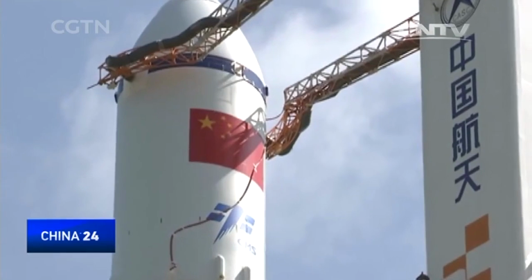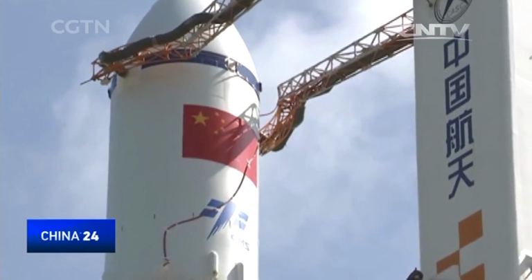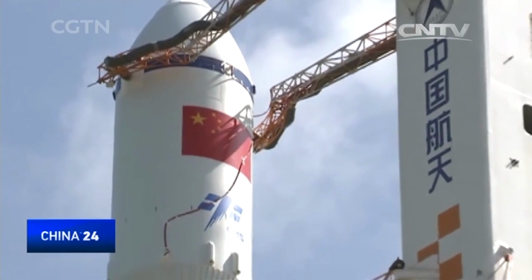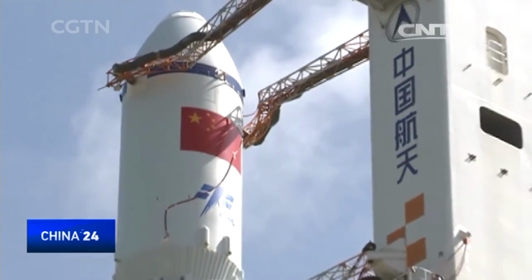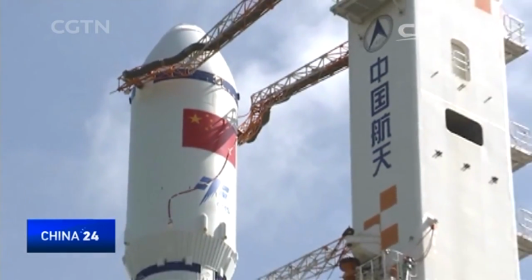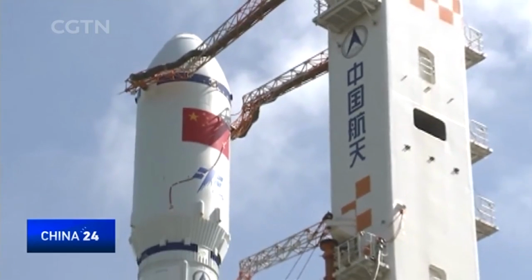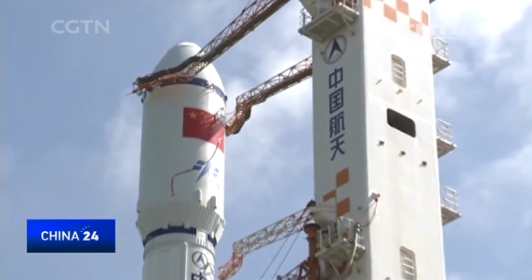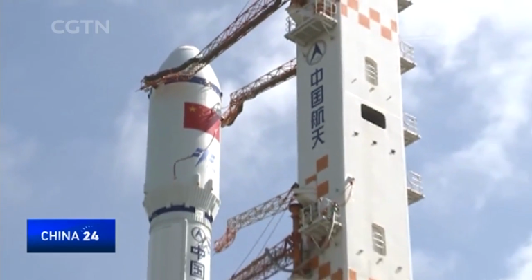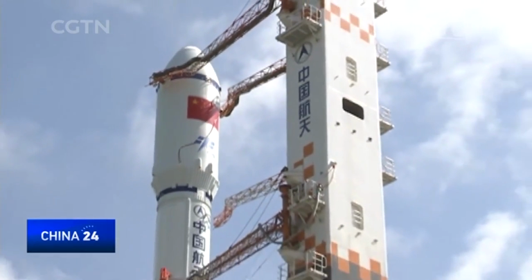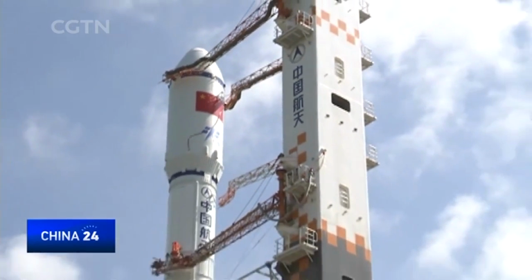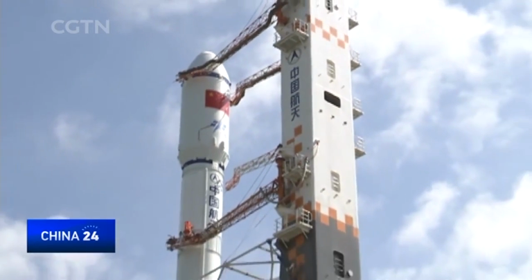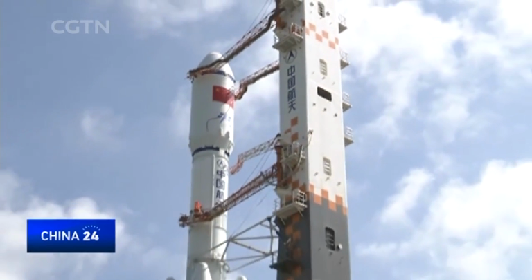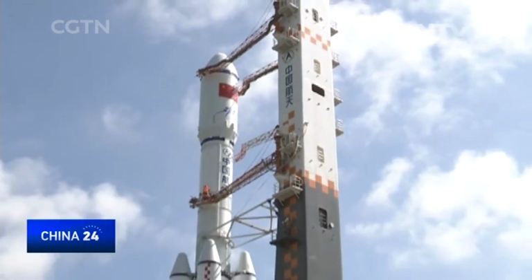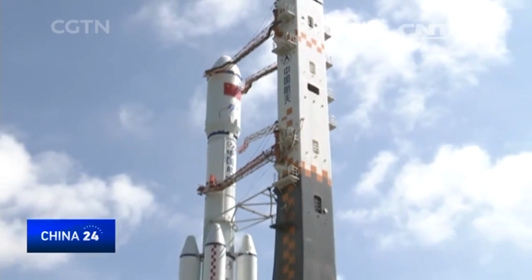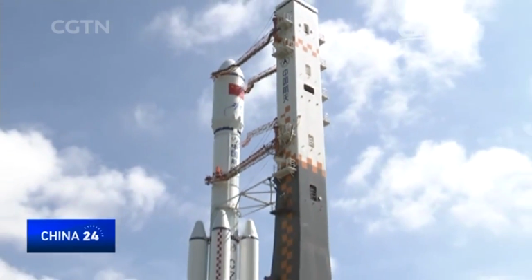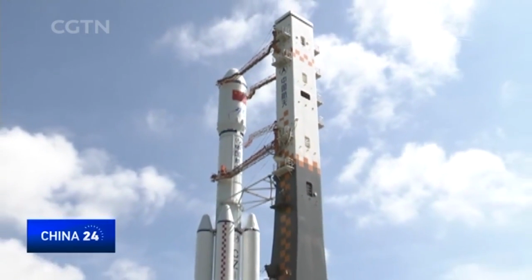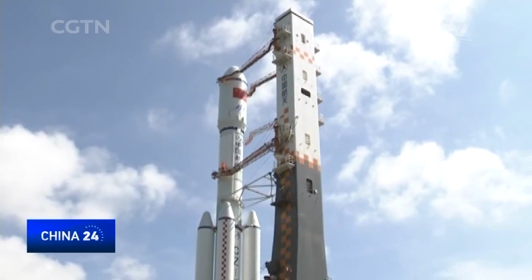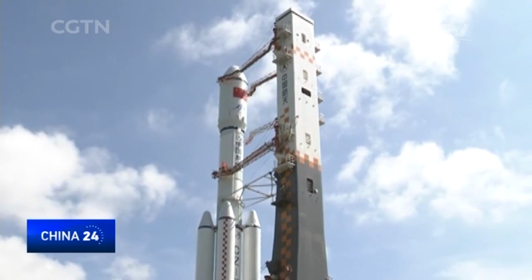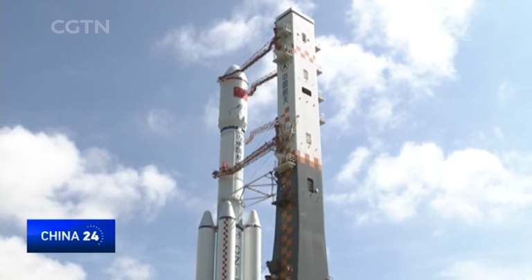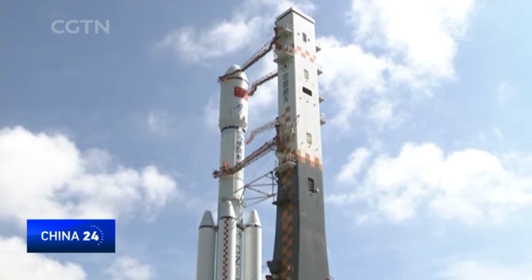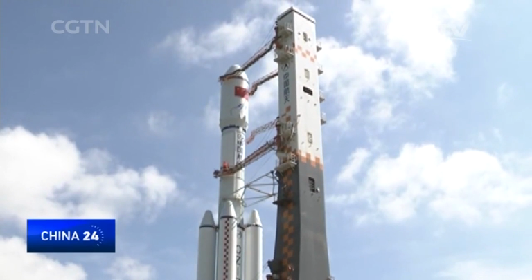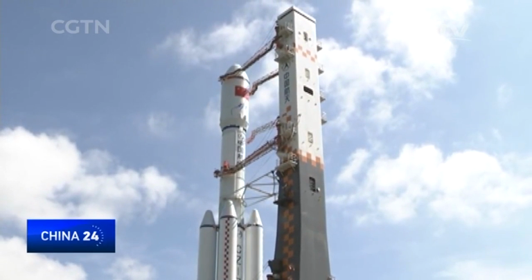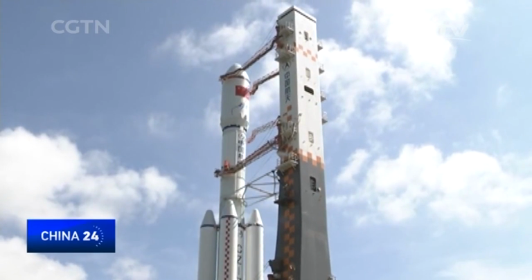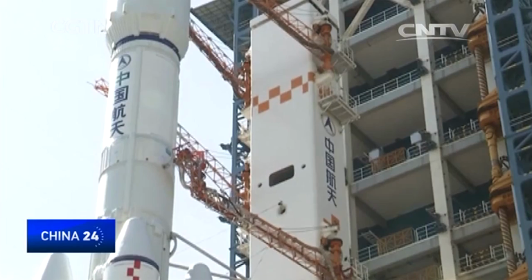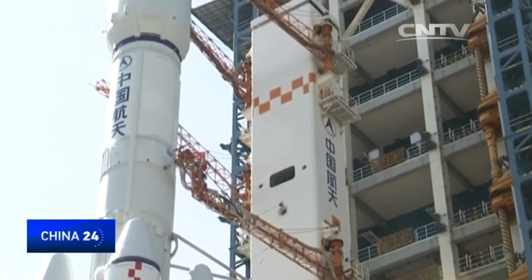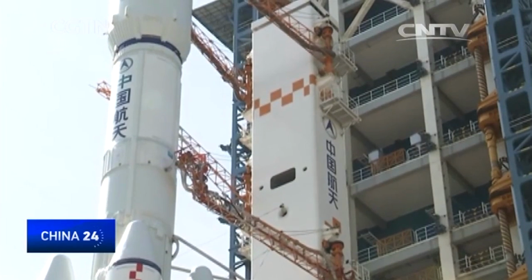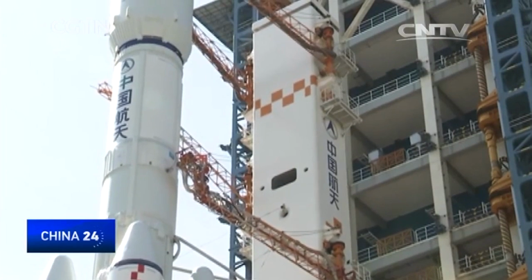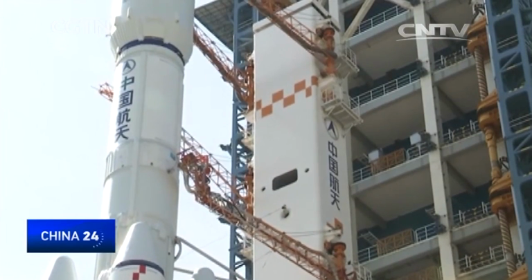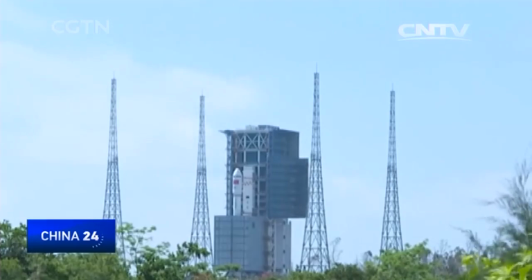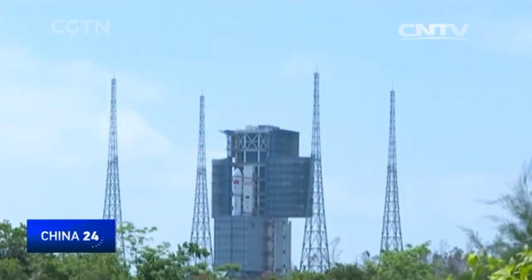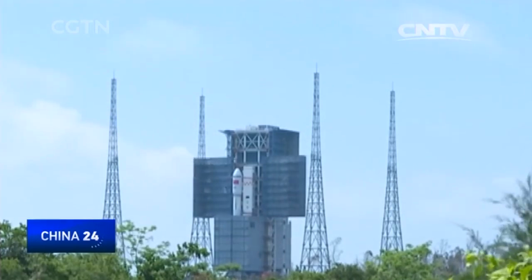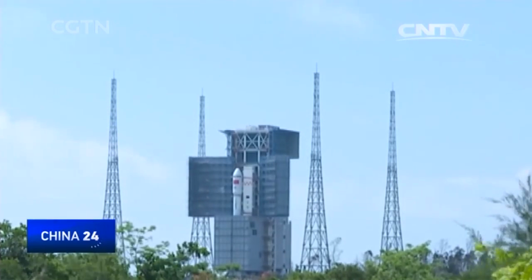The cargo spacecraft will be launched within the next few days. The Tianzhou 1 mission is an essential step in China's plan to establish a permanent space station around the year 2022. Ge Wenfei, Wenchang Space Launch Center, Hainan Province.